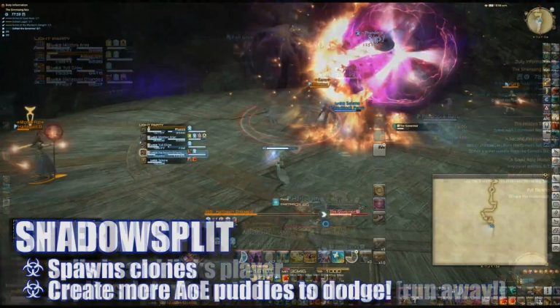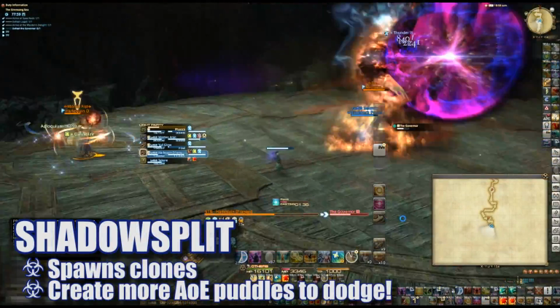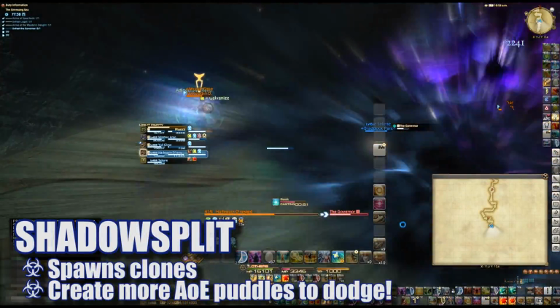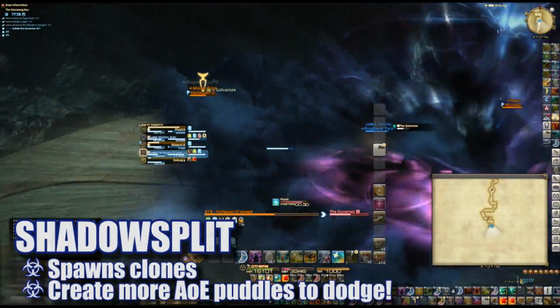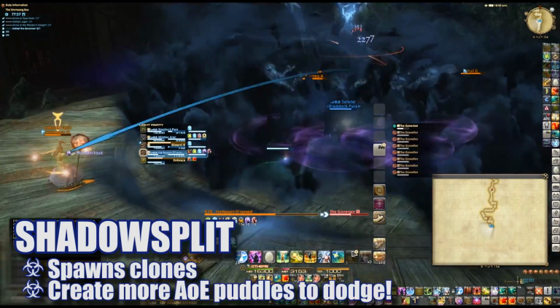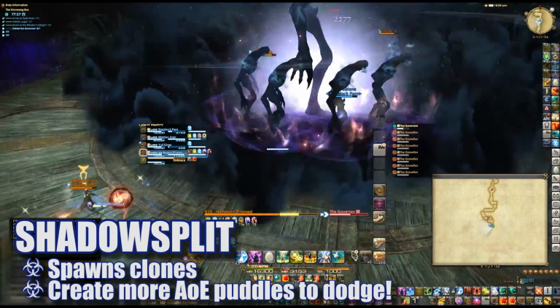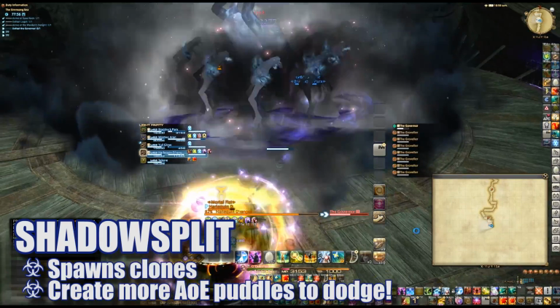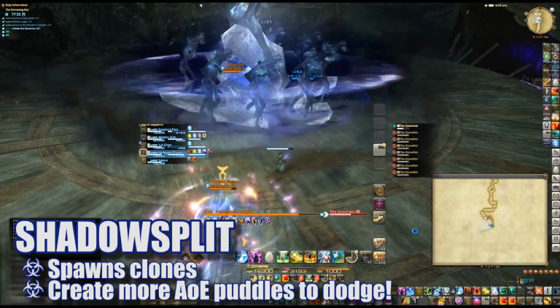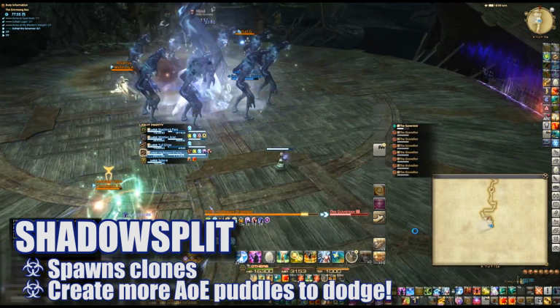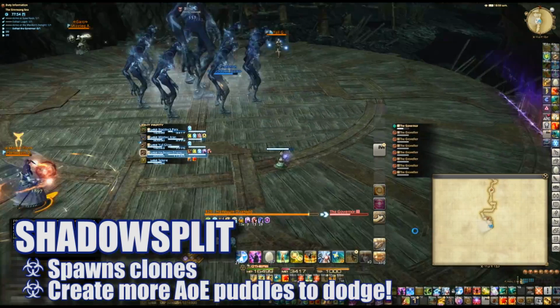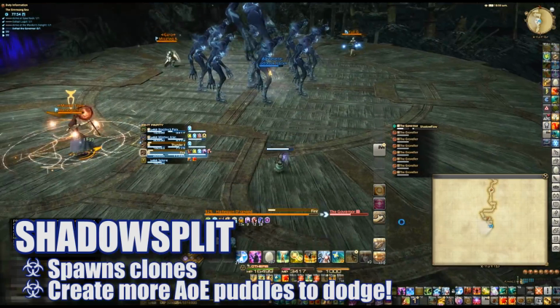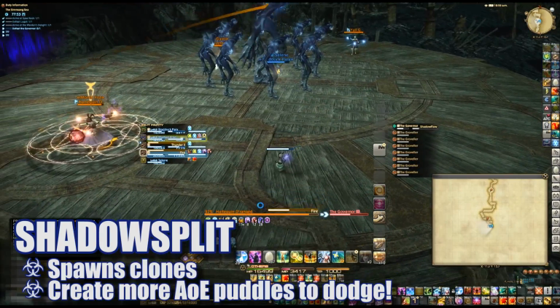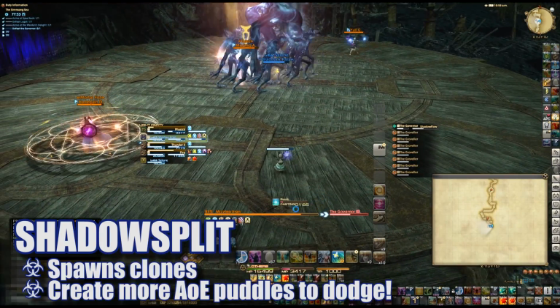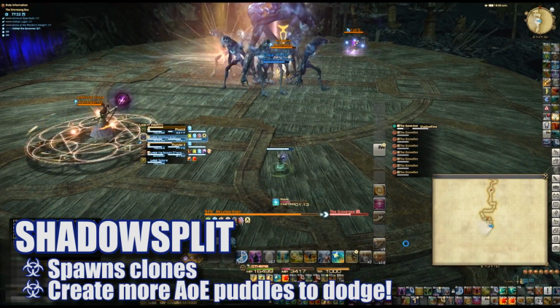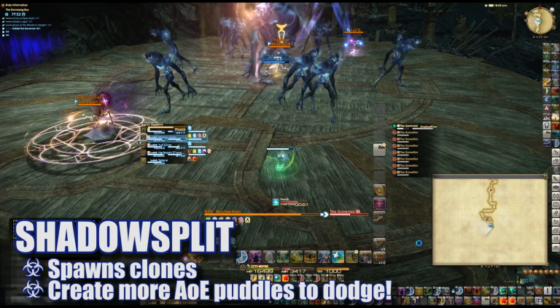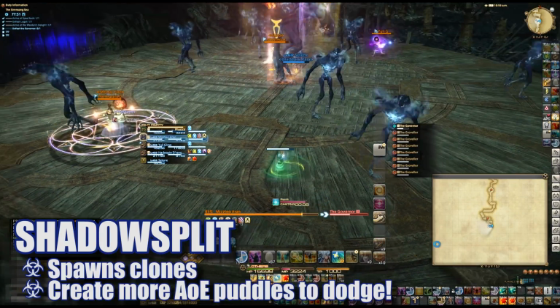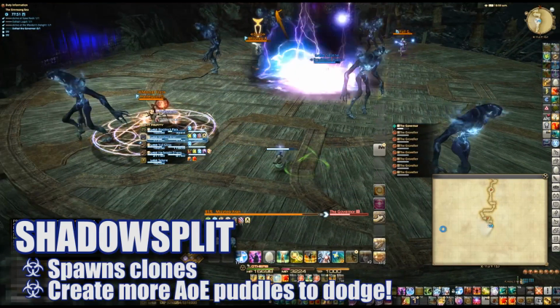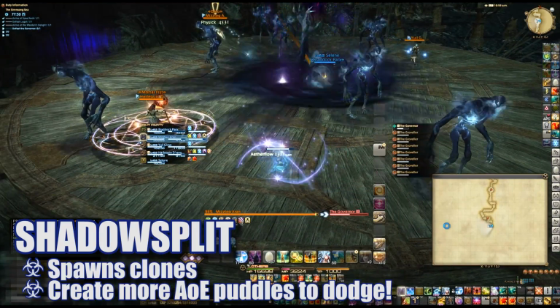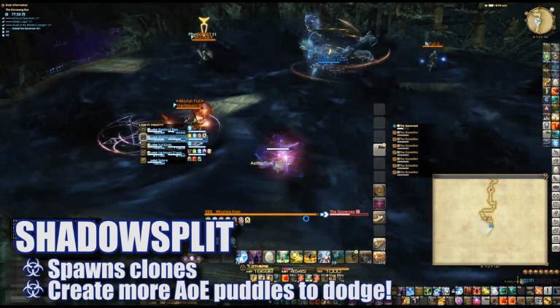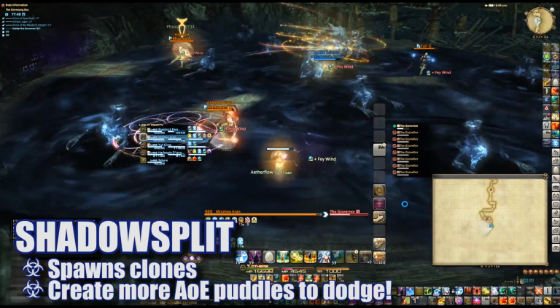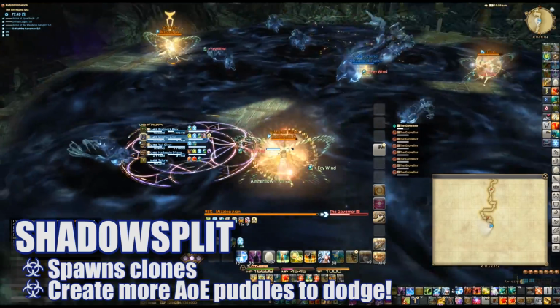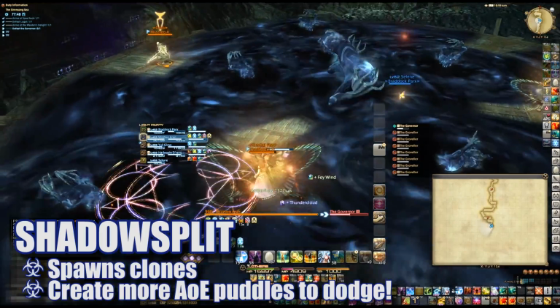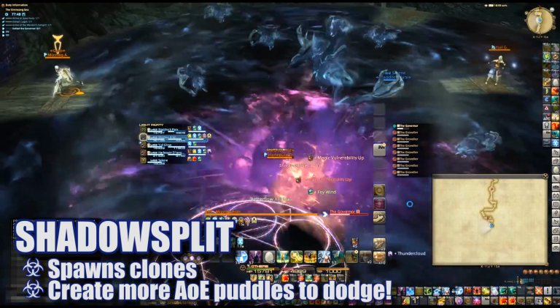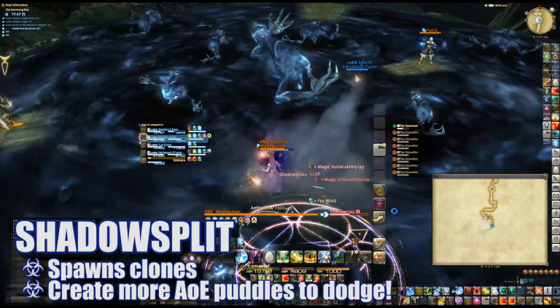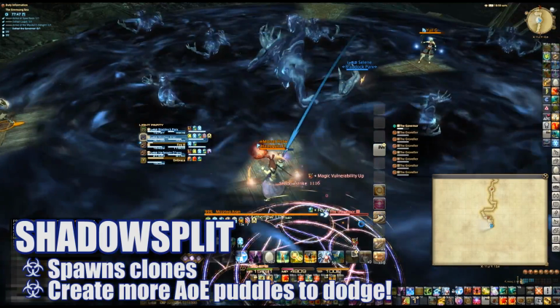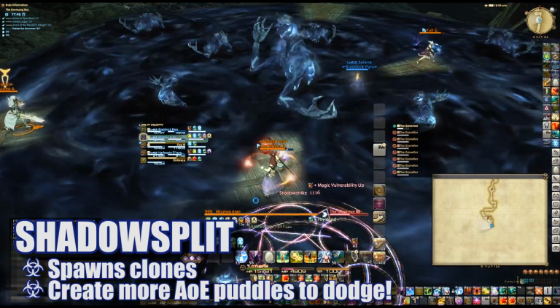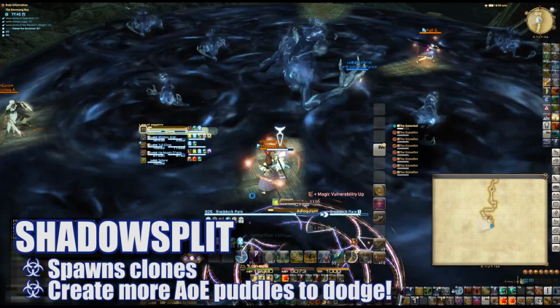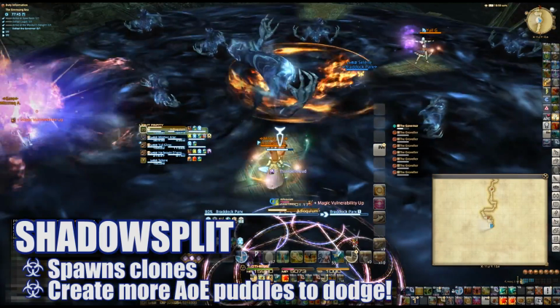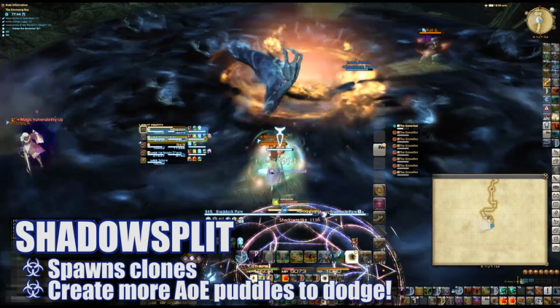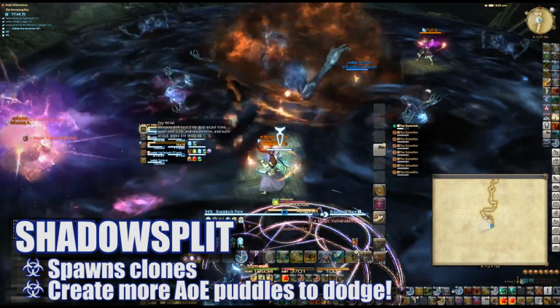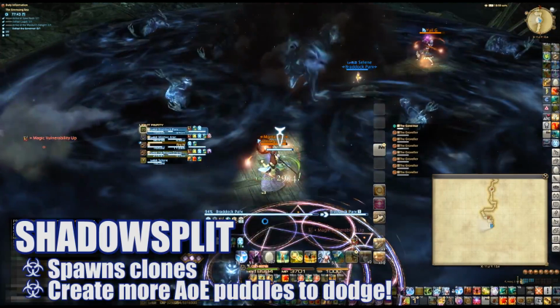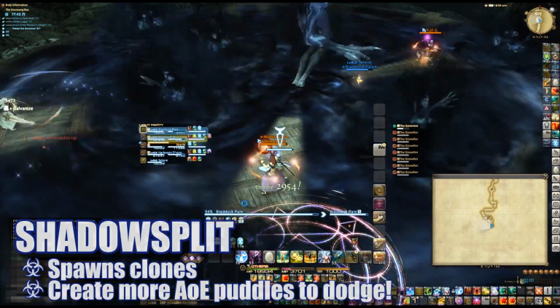Shadow Split will cause a number of clones to spawn. When the boss casts the next Shadow Flow, these clones will move to a random area of the room and sink into the ground as well, creating more AoE to avoid. Find a cozy safe spot and hang out until Shadow Flow ends.